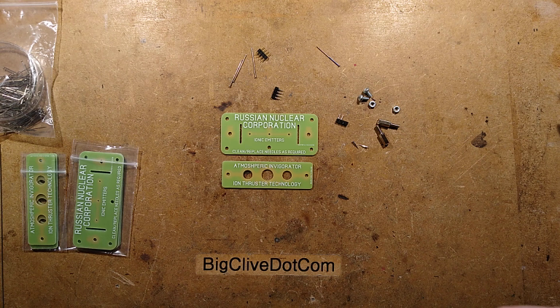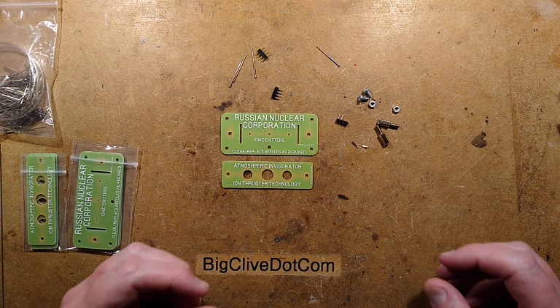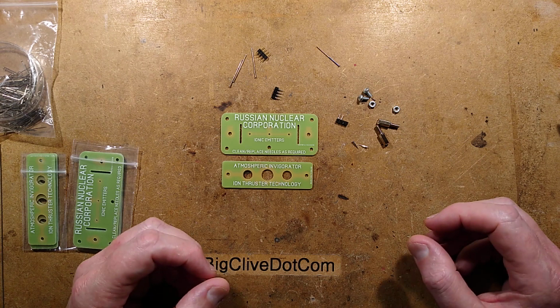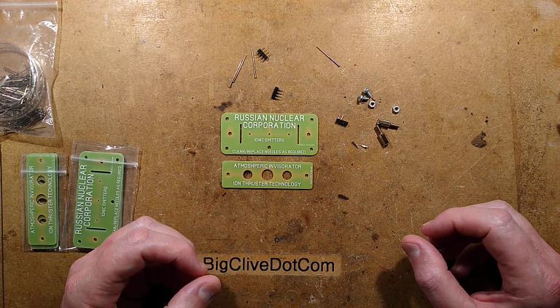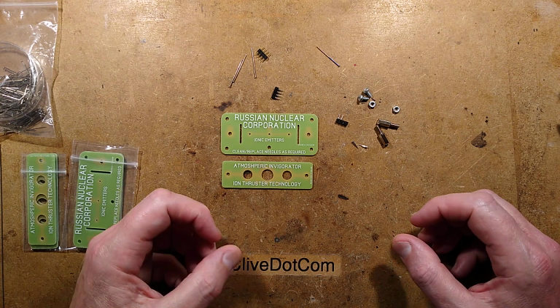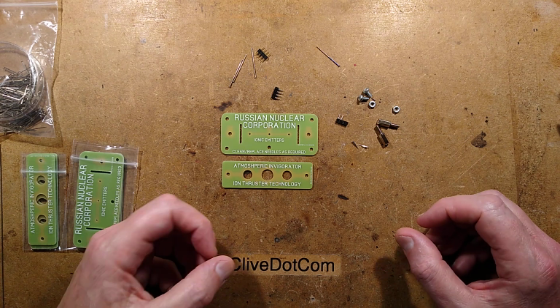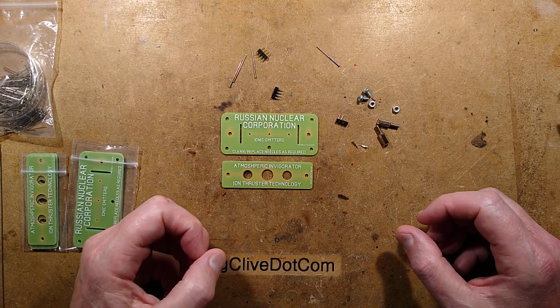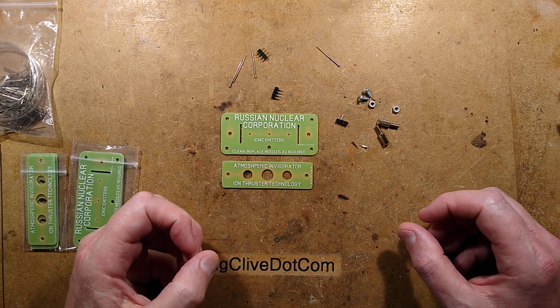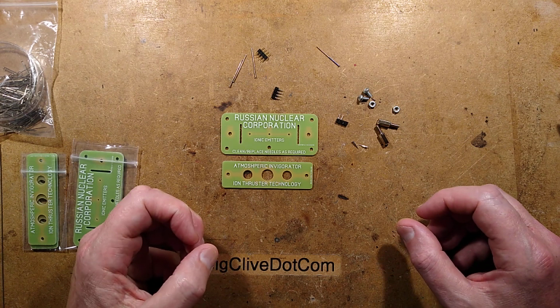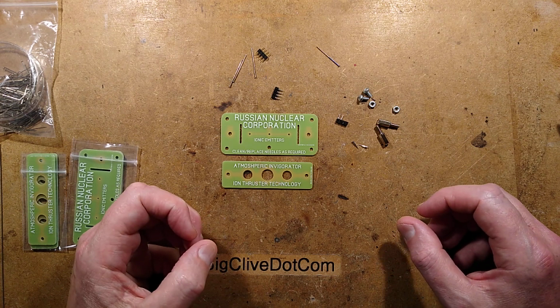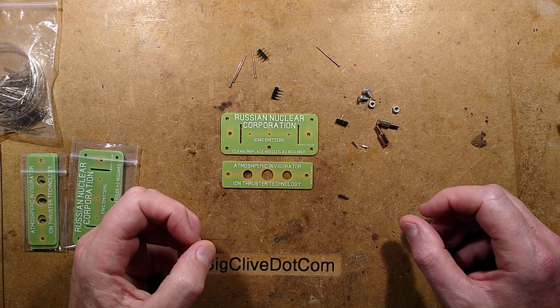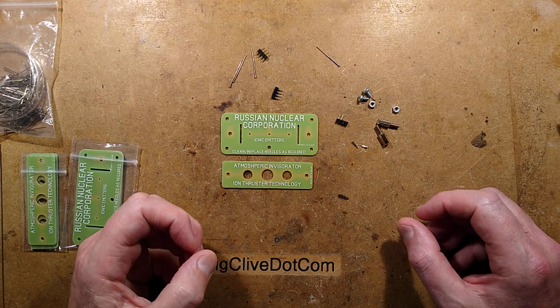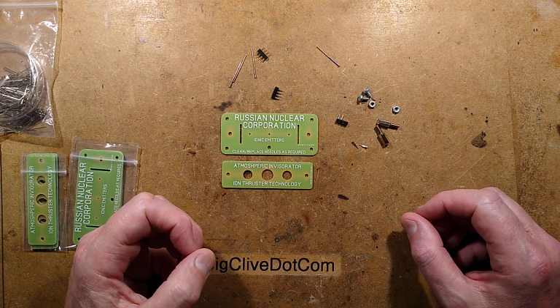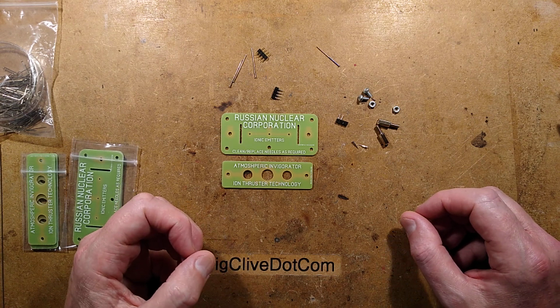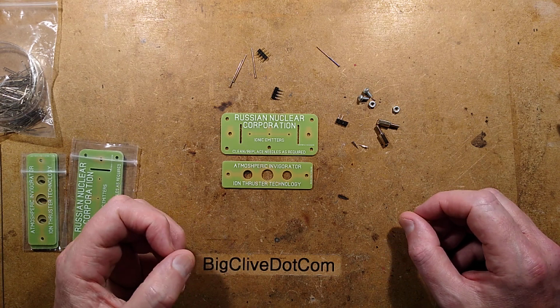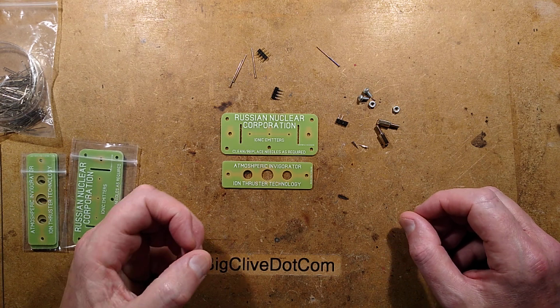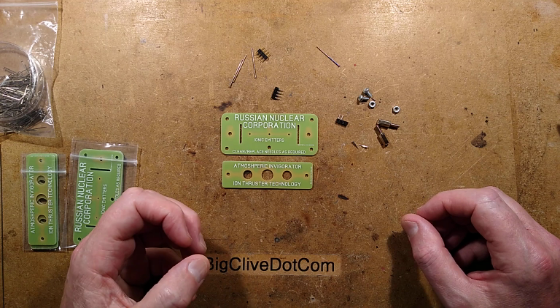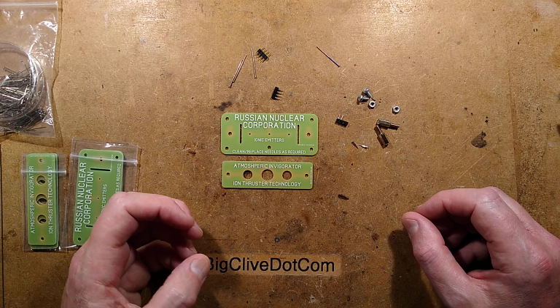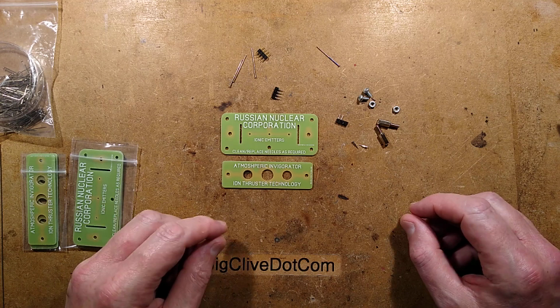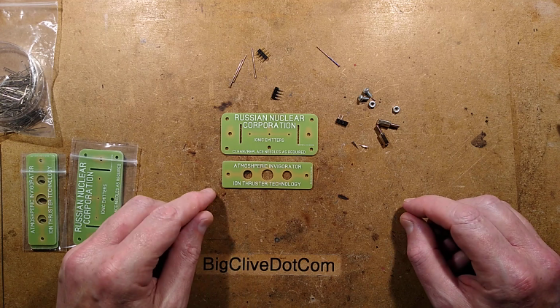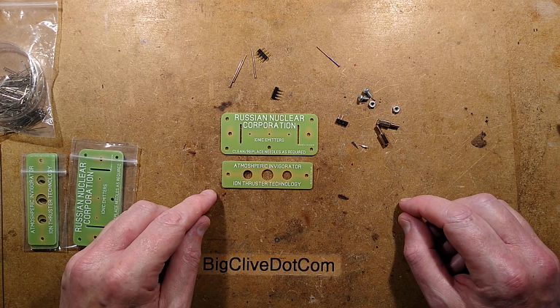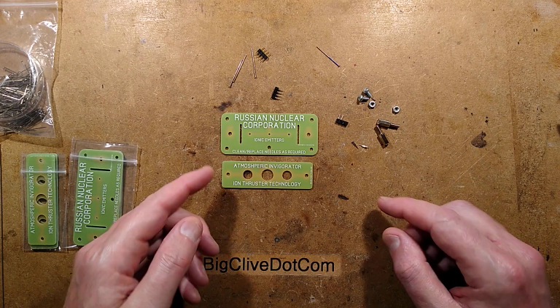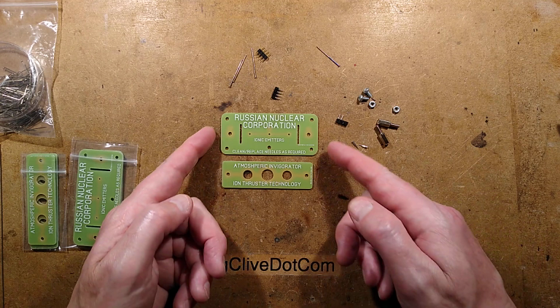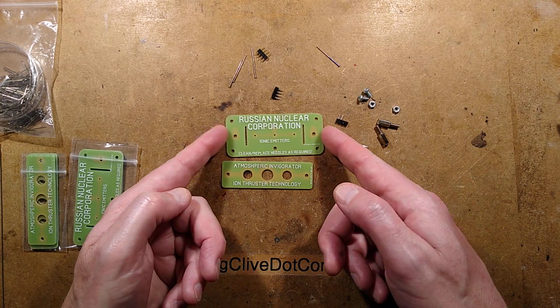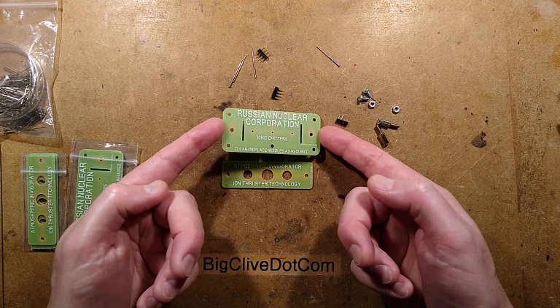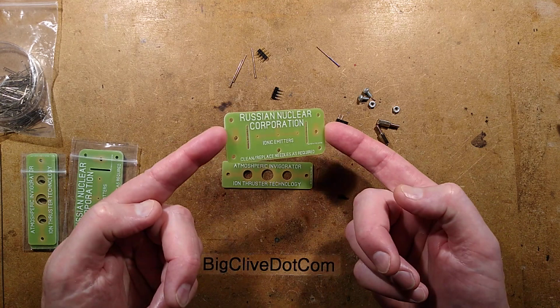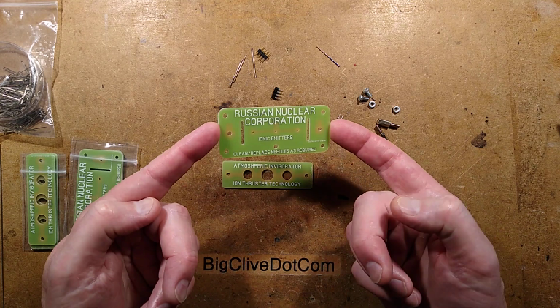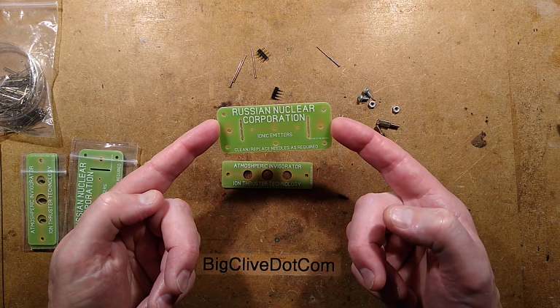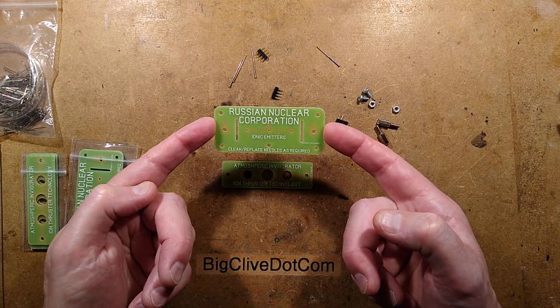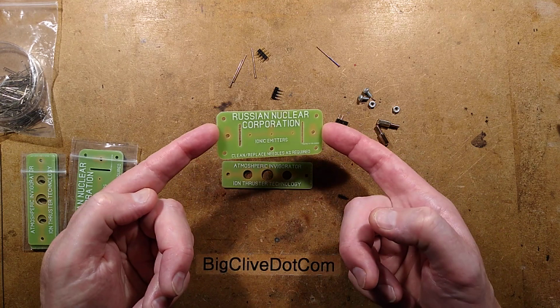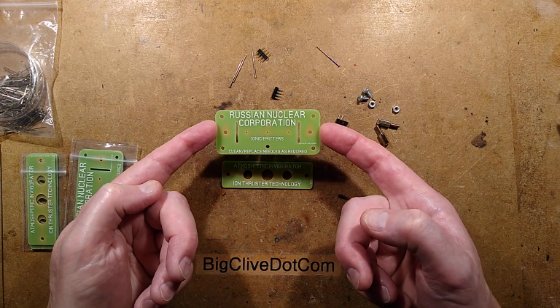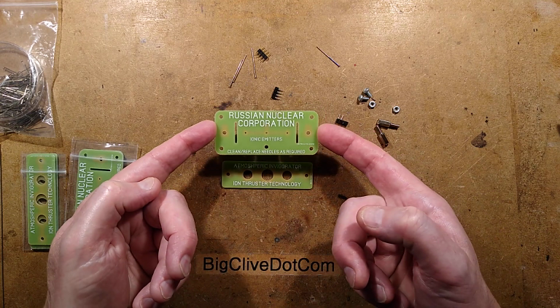Greetings comrades from the Russiska Atome Korporatsa. Translation and voiceover by BMI Russia. Welcome to the Russian Nuclear Corporation project.